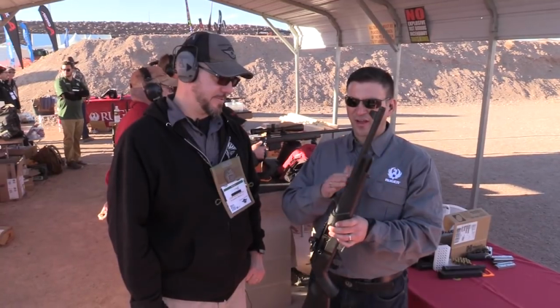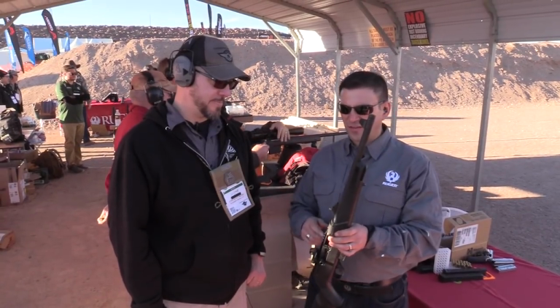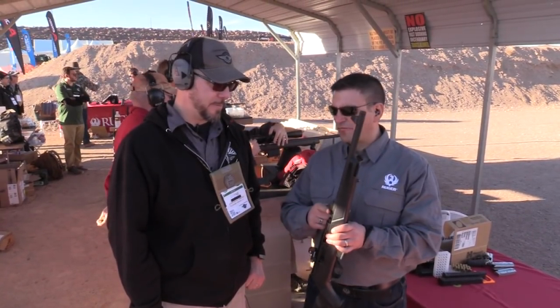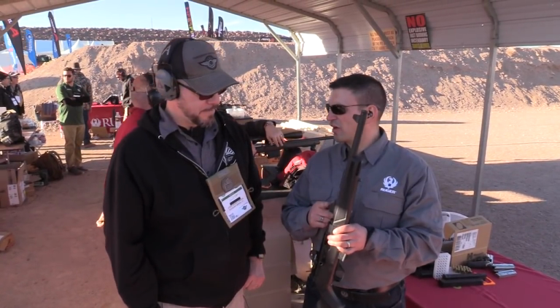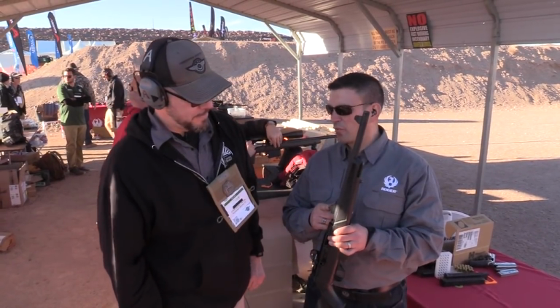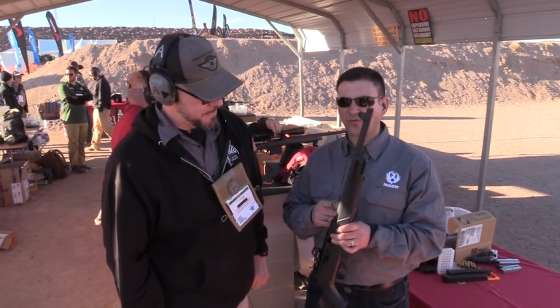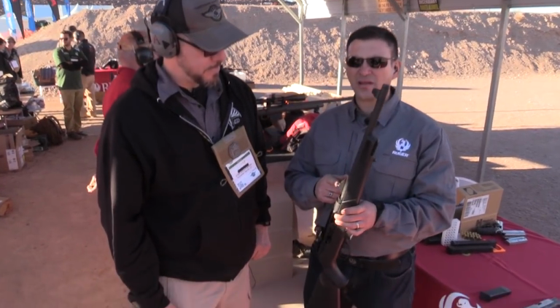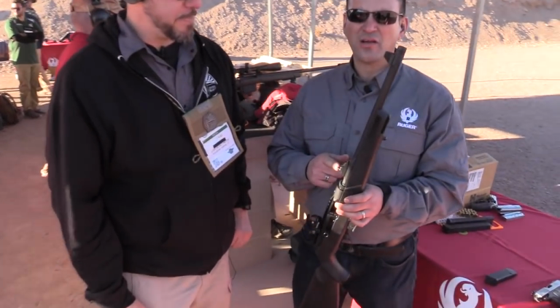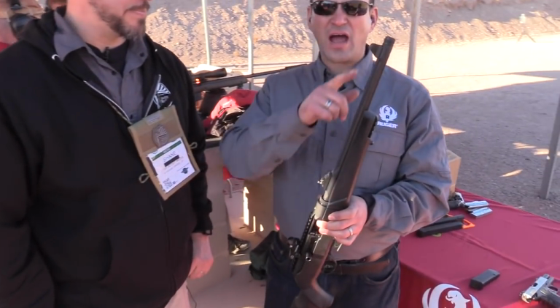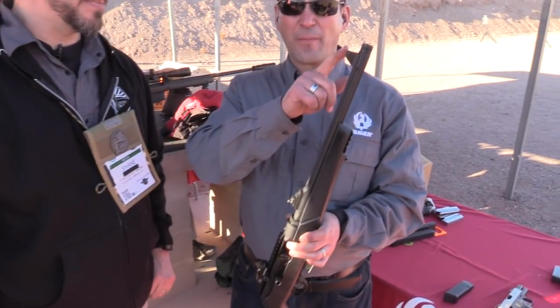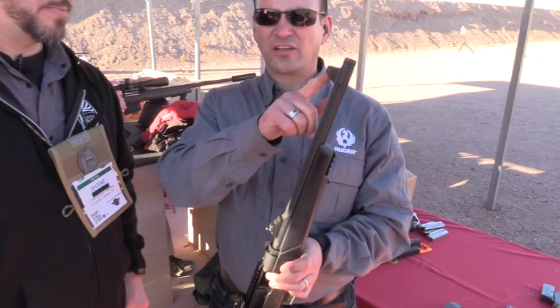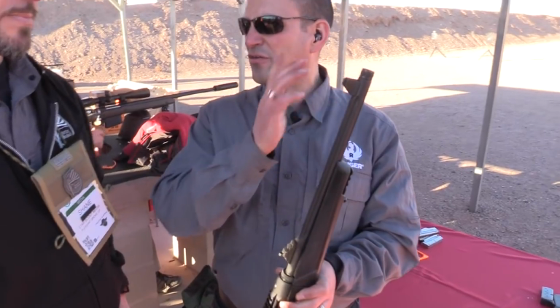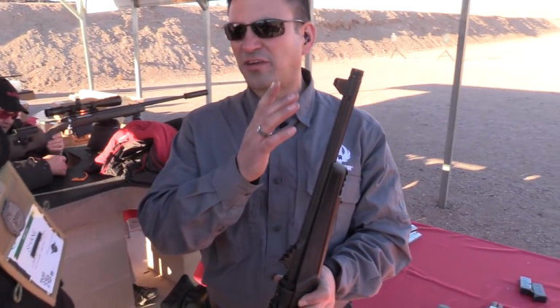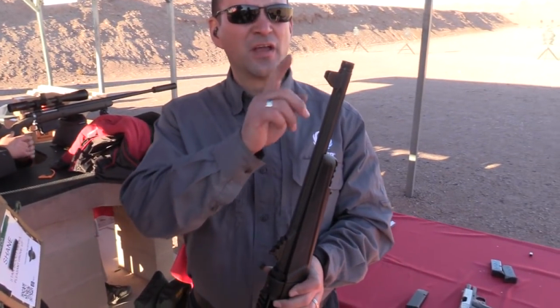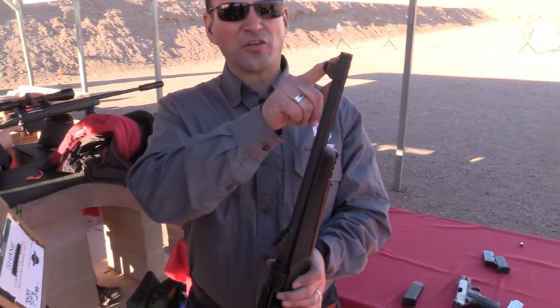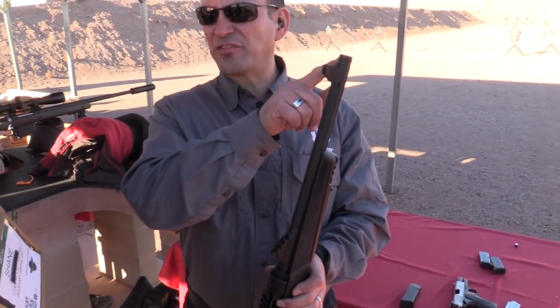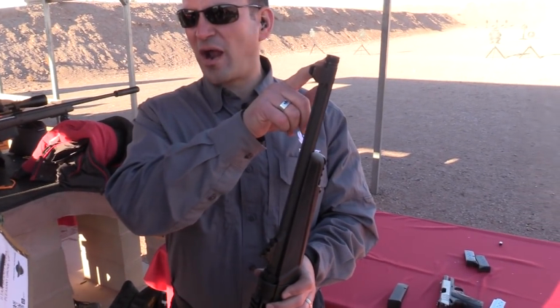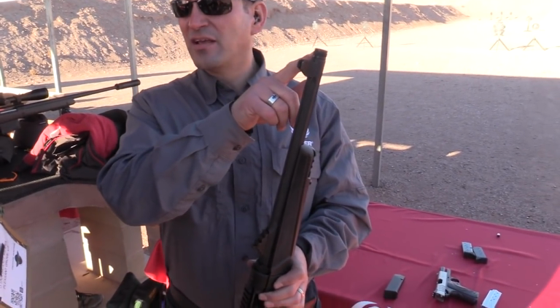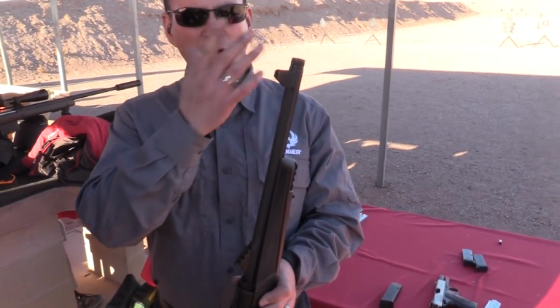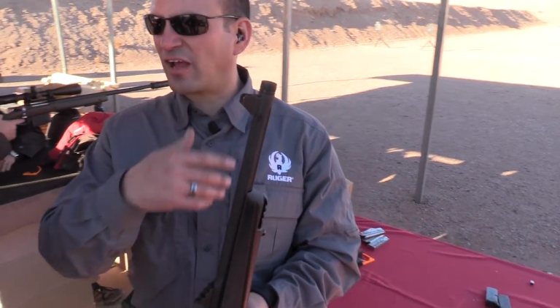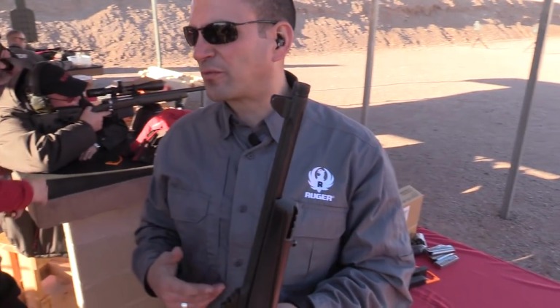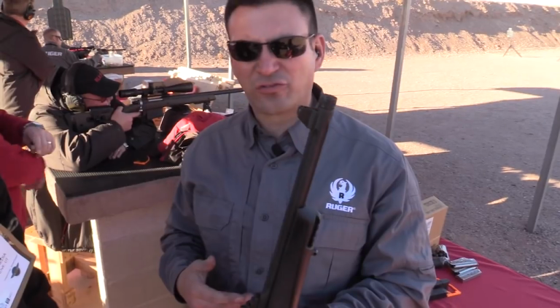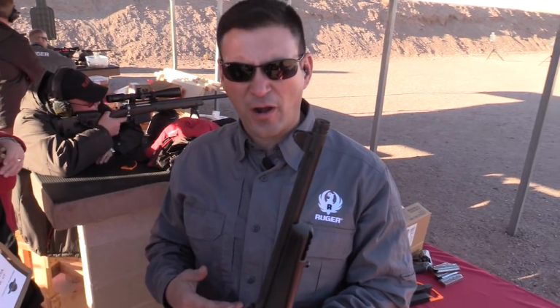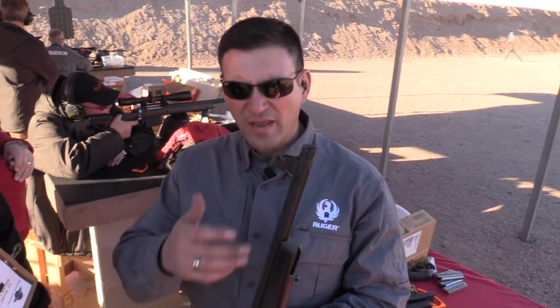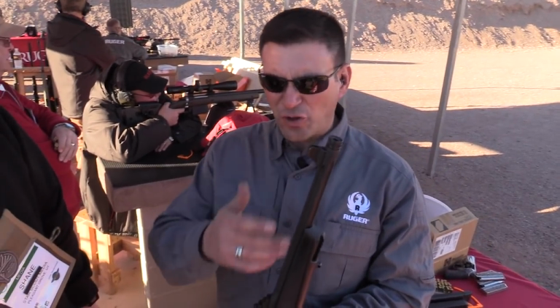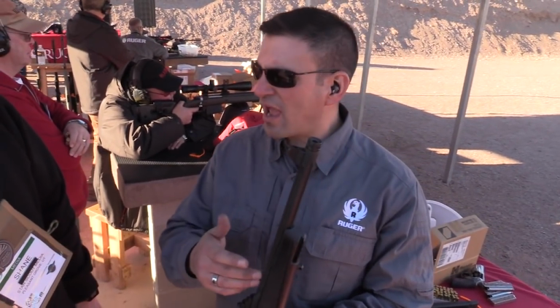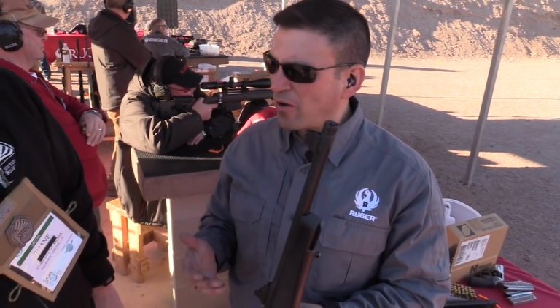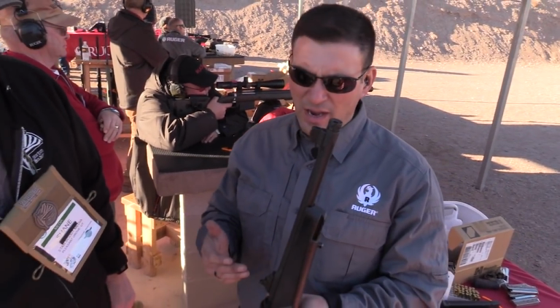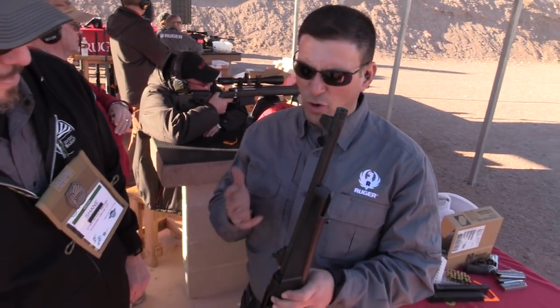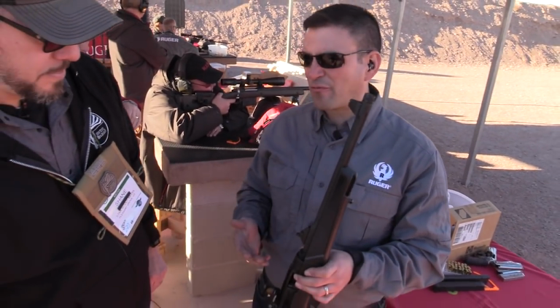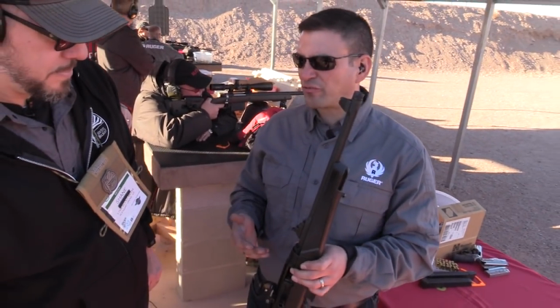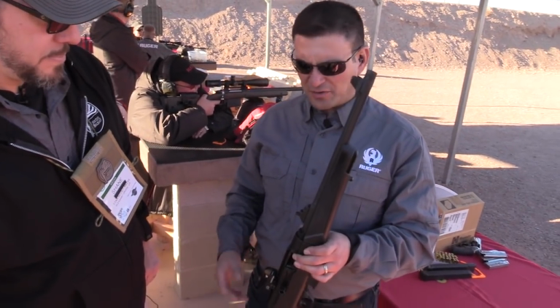Sights on this thing: fully adjustable rear ghost ring, and we've got a protected shrouded front sight. Notice the muzzle's threaded, so we can put accessories and suppressors up there. It's a fluted heavy barrel, cold hammer forged for accuracy.